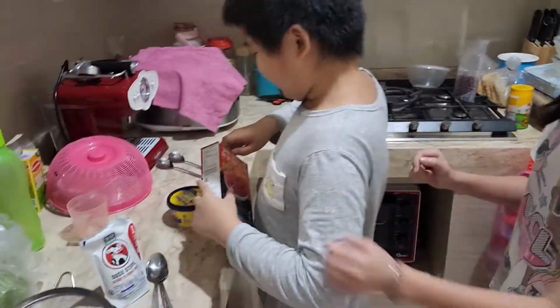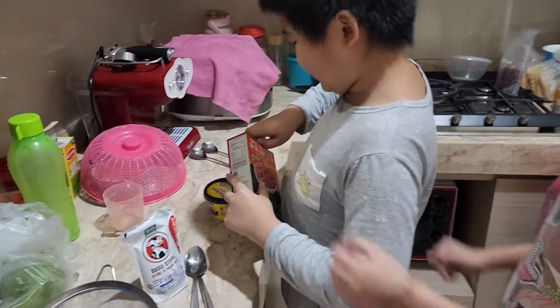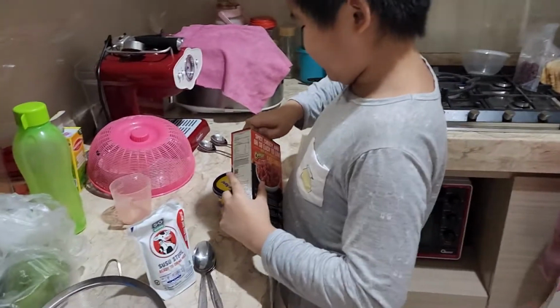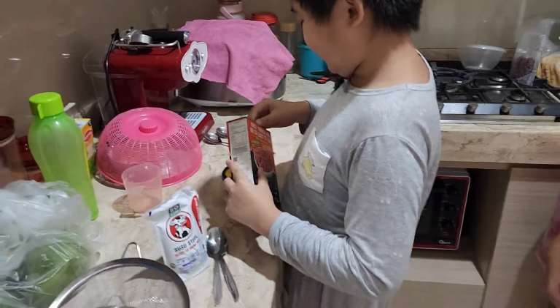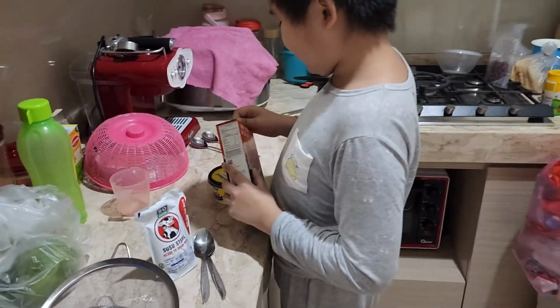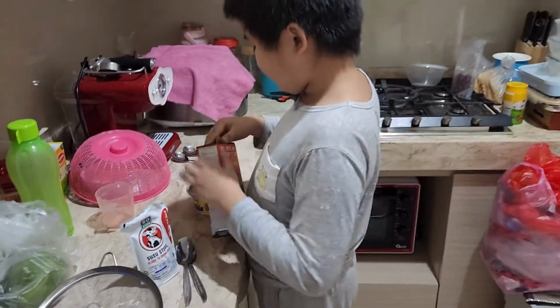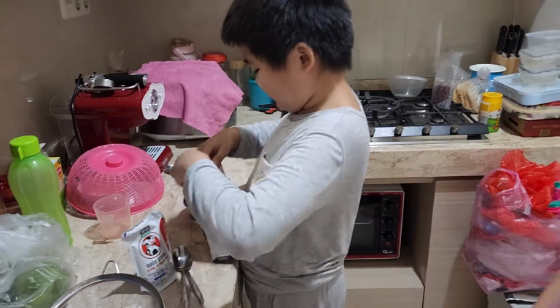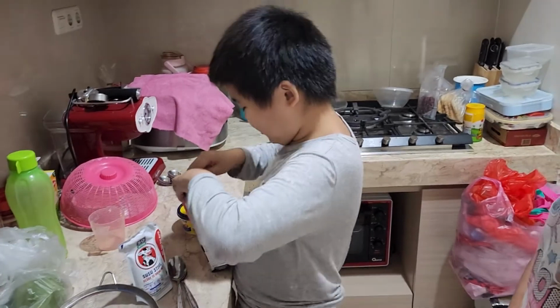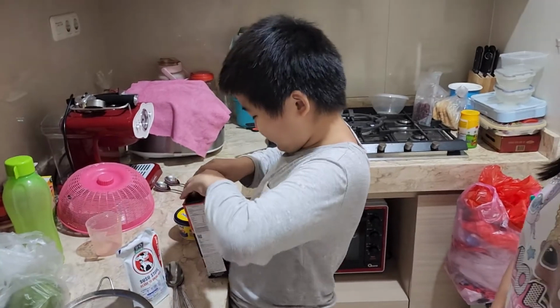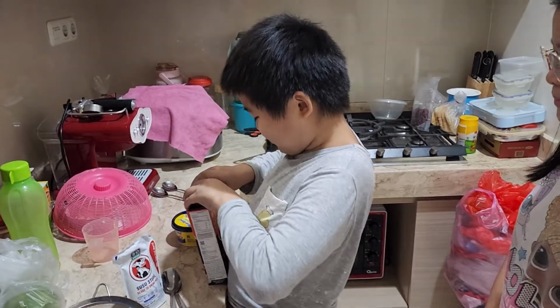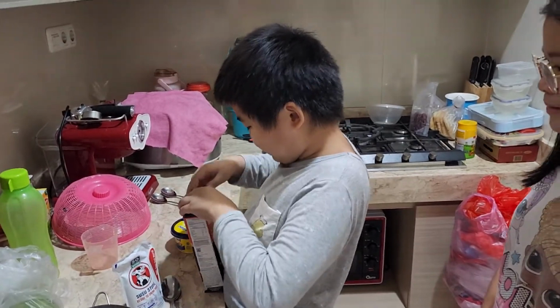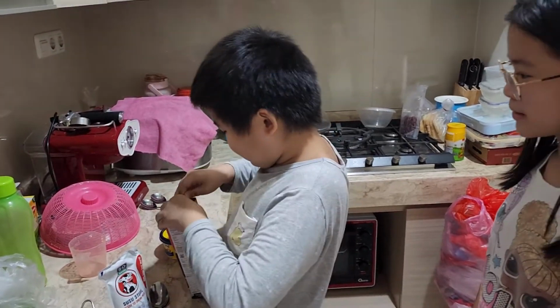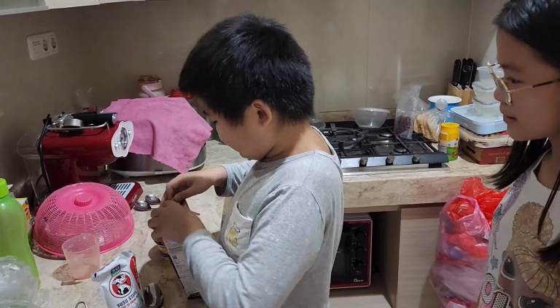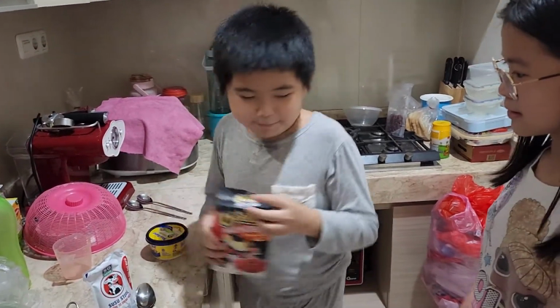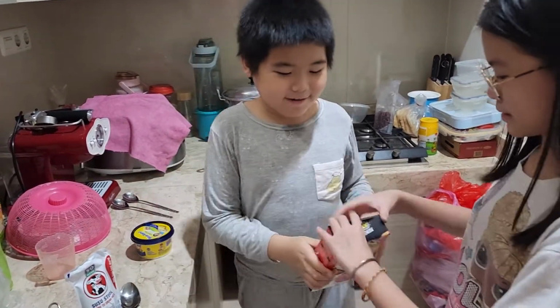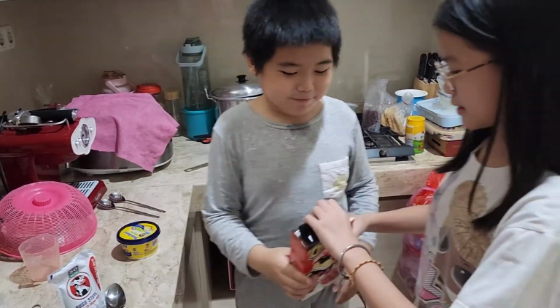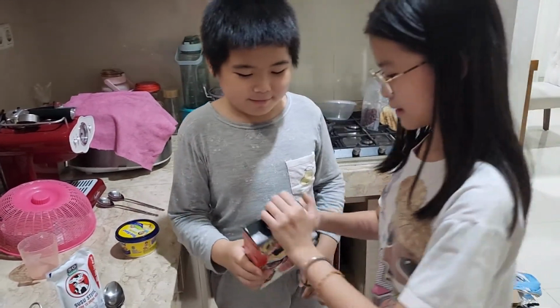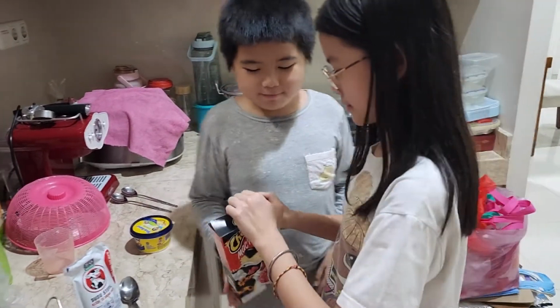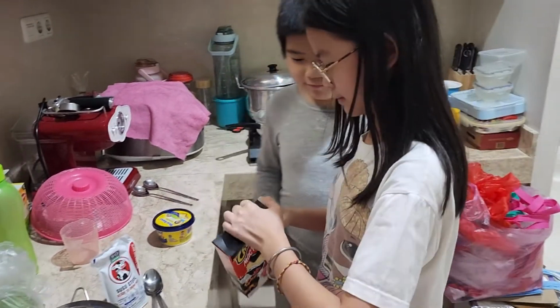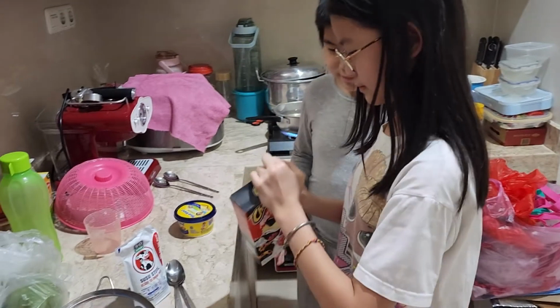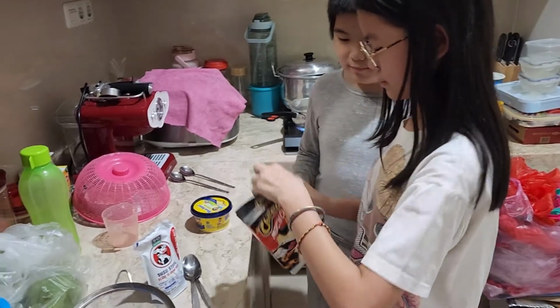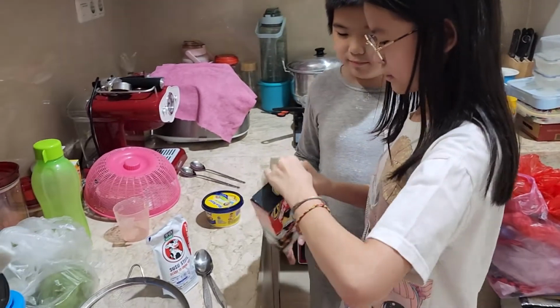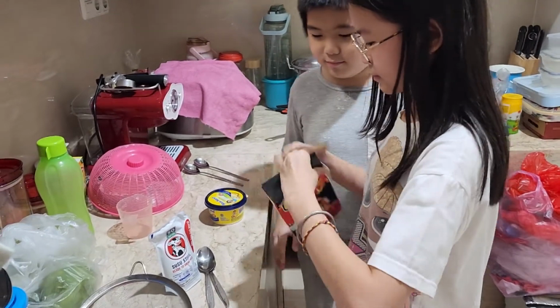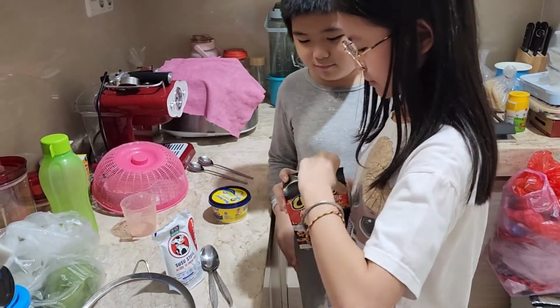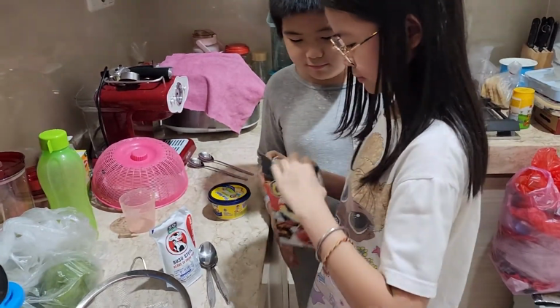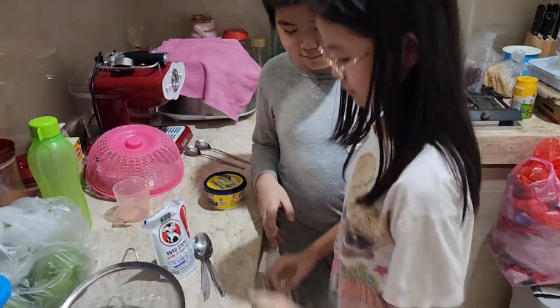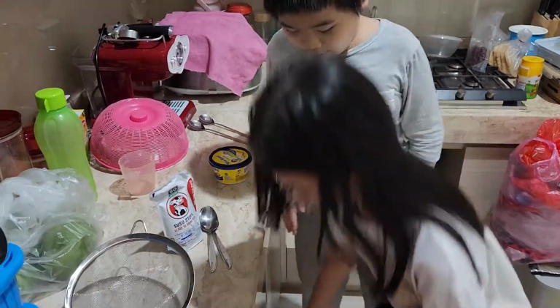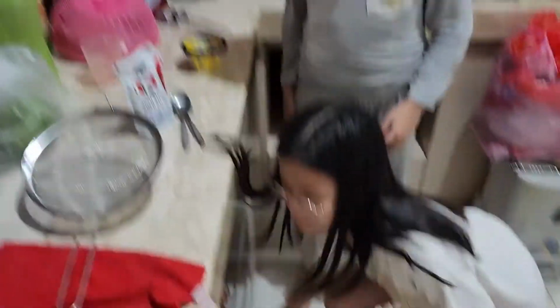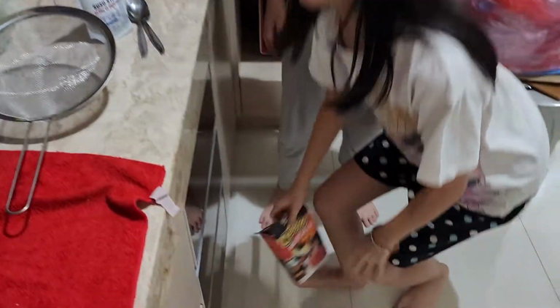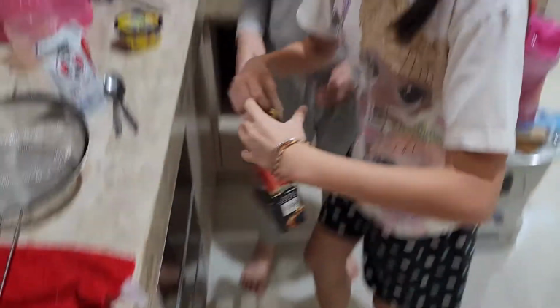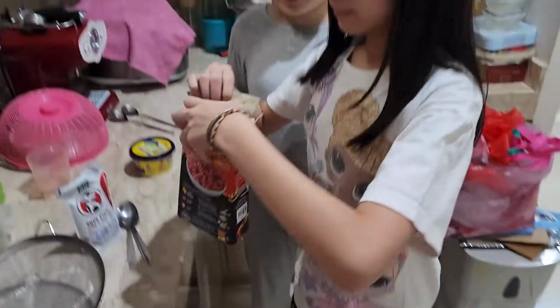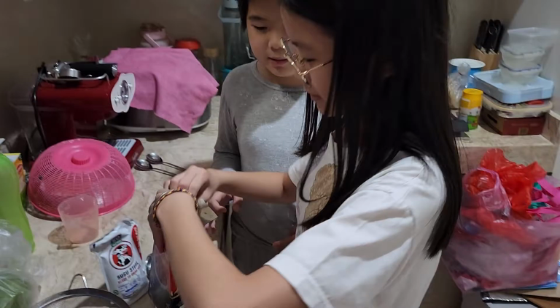First, please open the pack. You open the pack. Oh! Emotional damage.